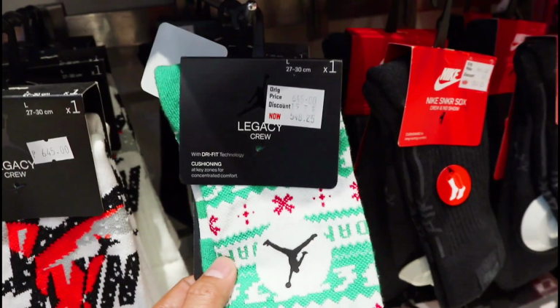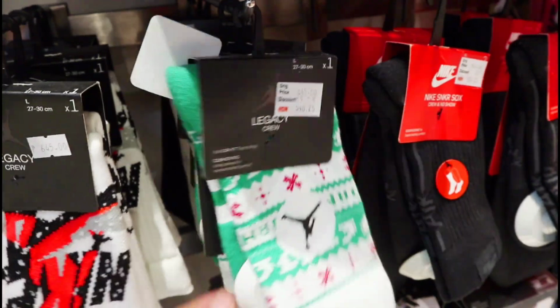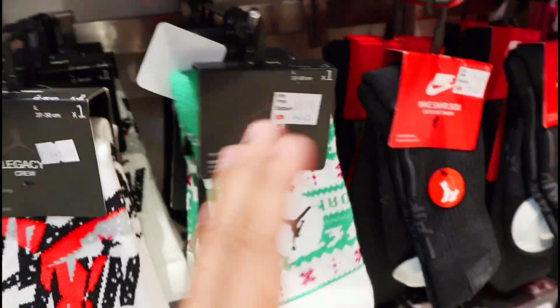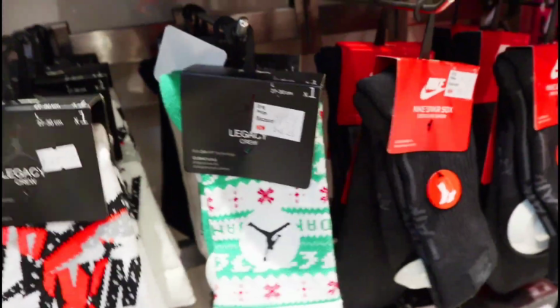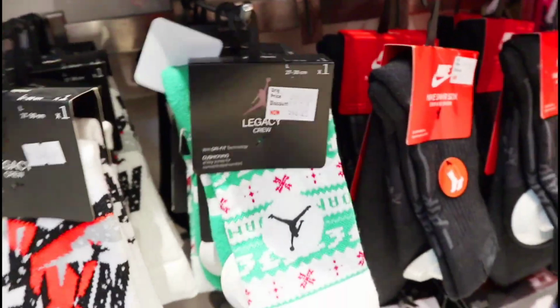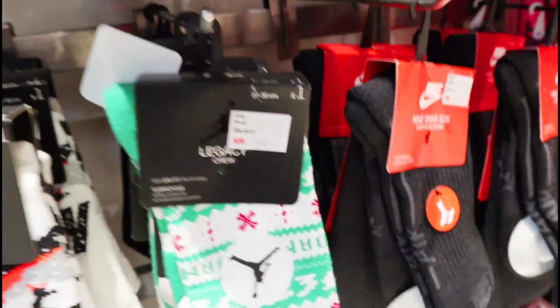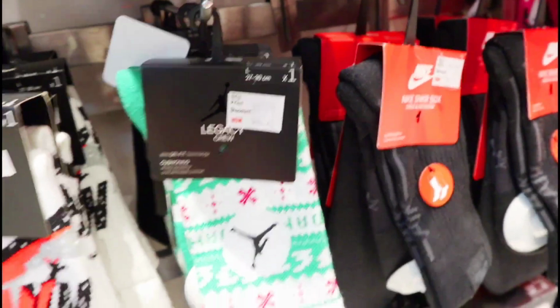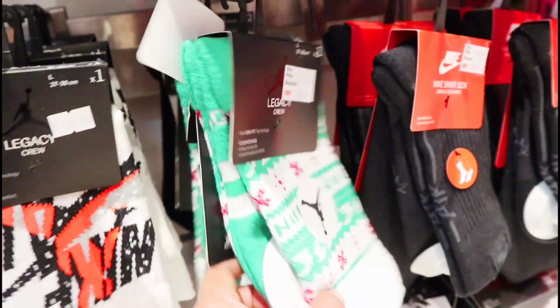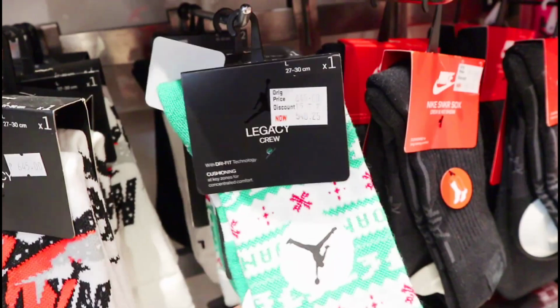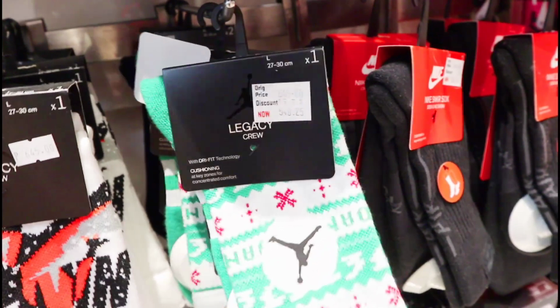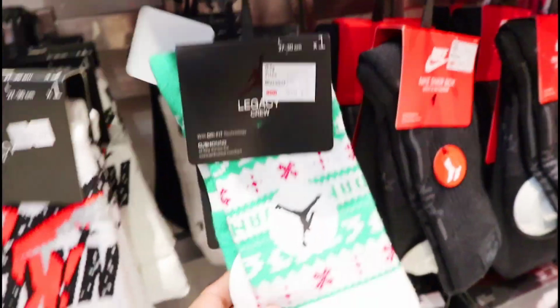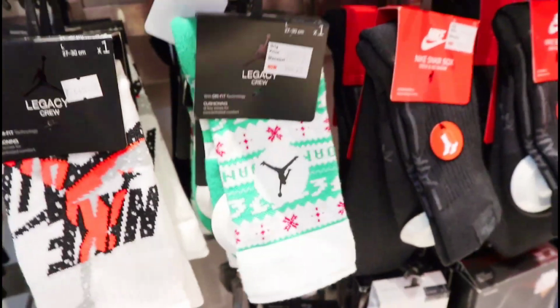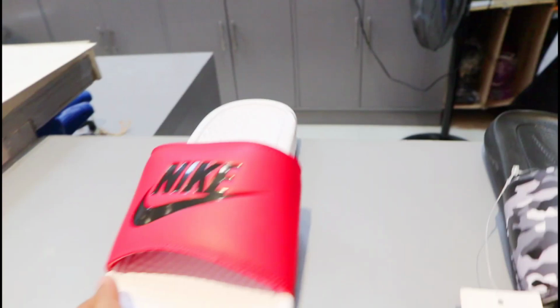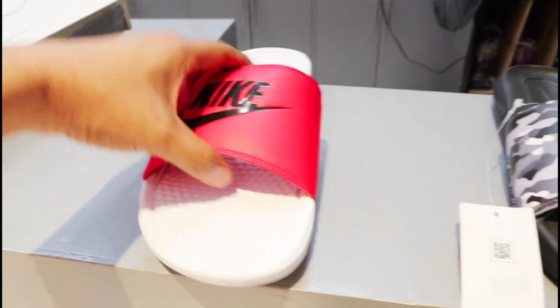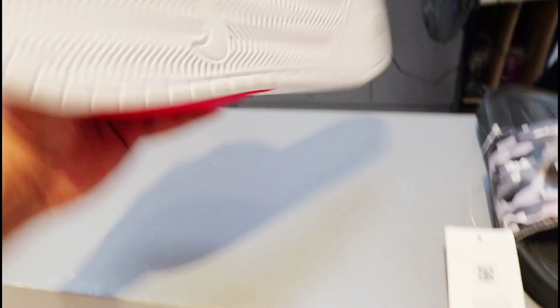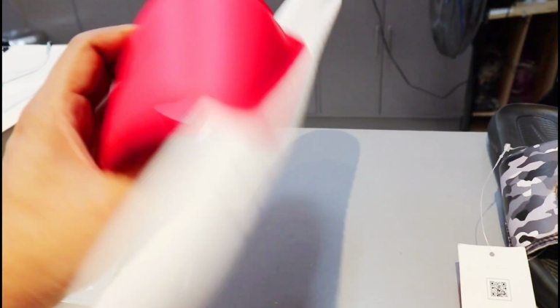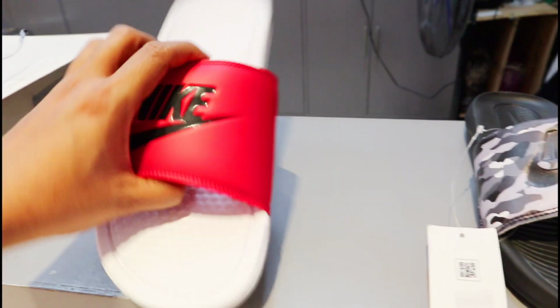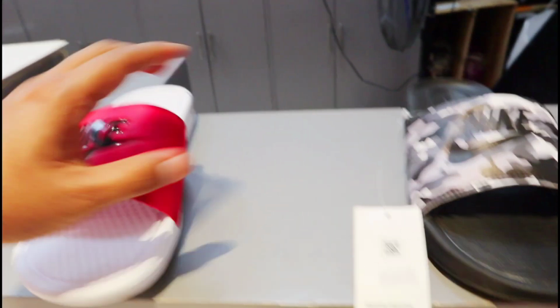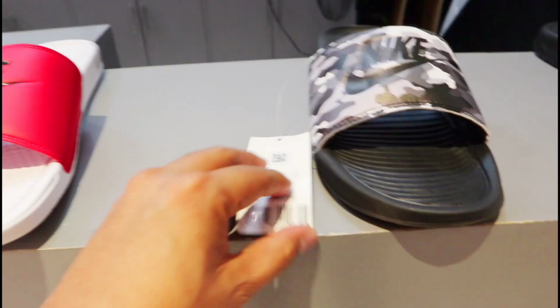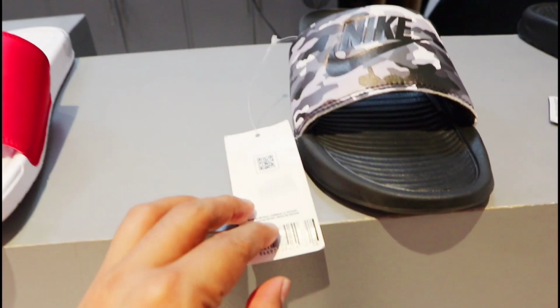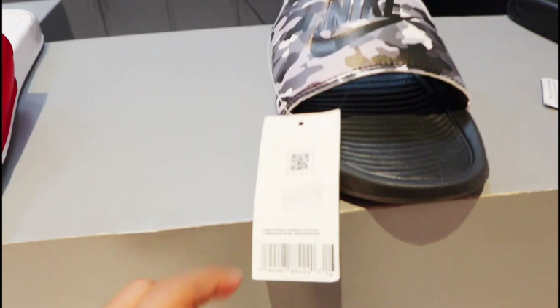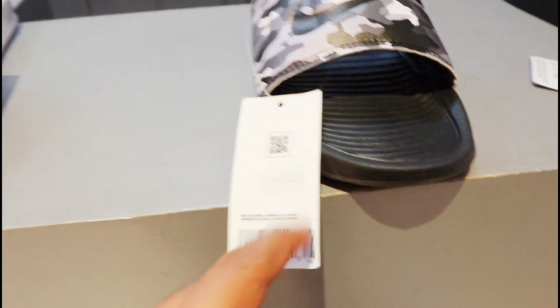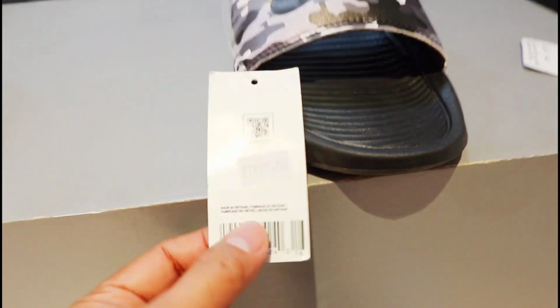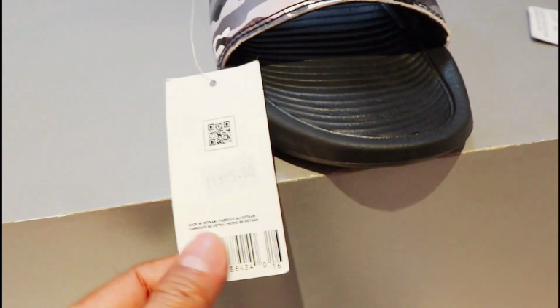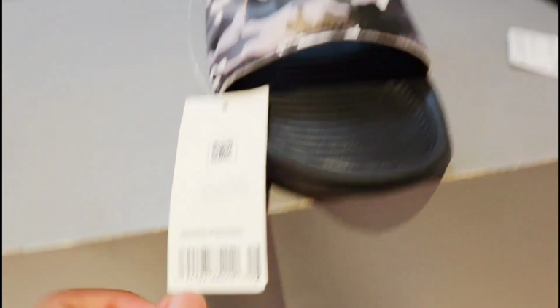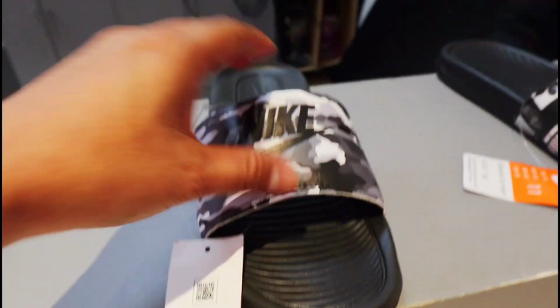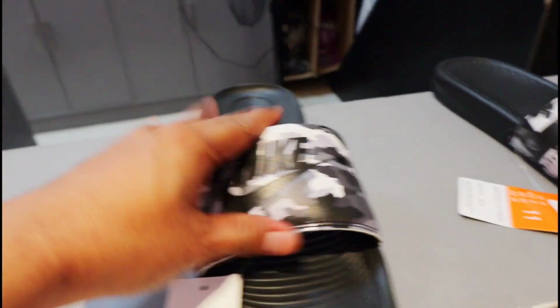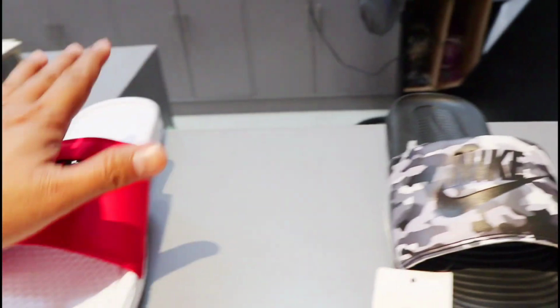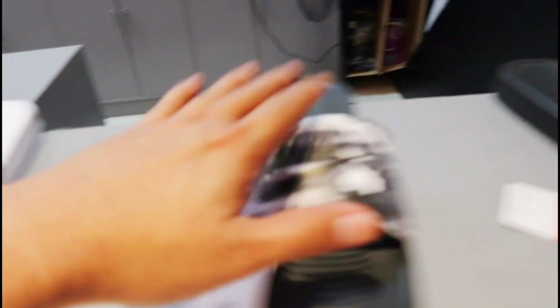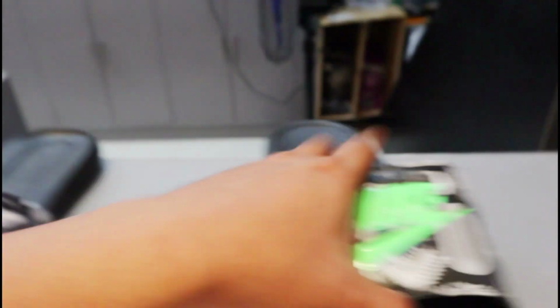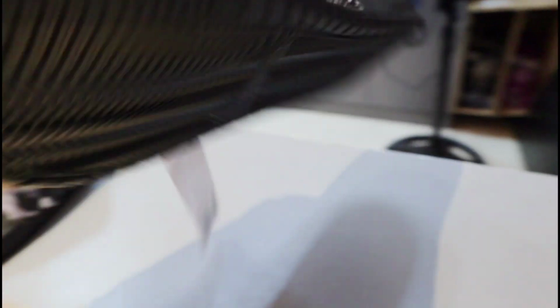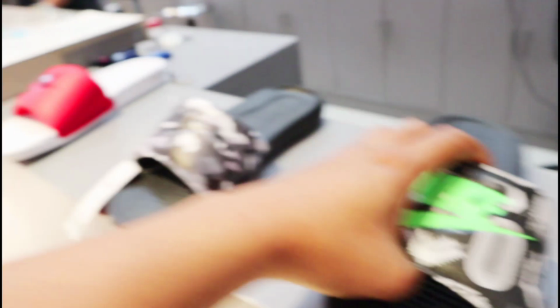At may mga medias pa sila dito — mga Jordan socks. Ang price na dito 548 pesos, single pair lang ito mga amigo, naka 15% off din. Yung mga slides nila — naka SRP yung slides nila mga amigo dito, walang discount. So 1,895 pesos itong mga Nike slides nila, naka SRP pa sila.